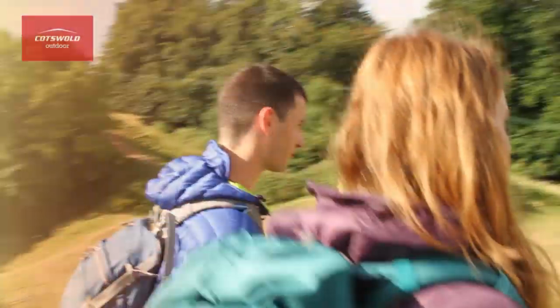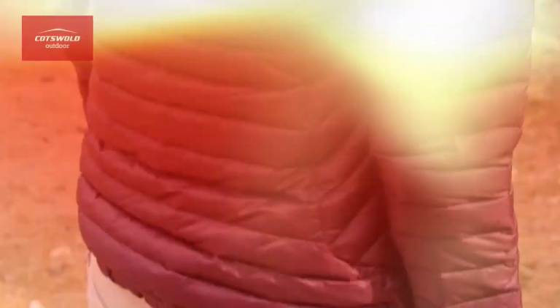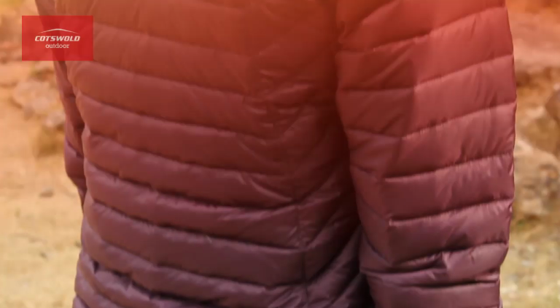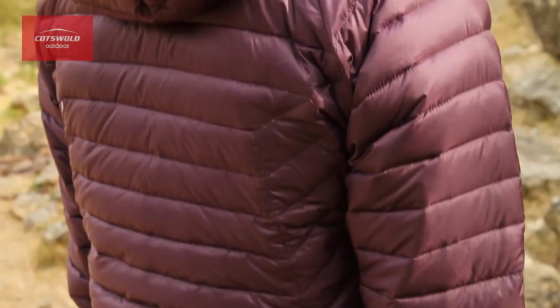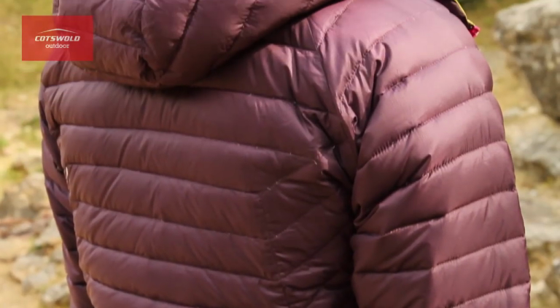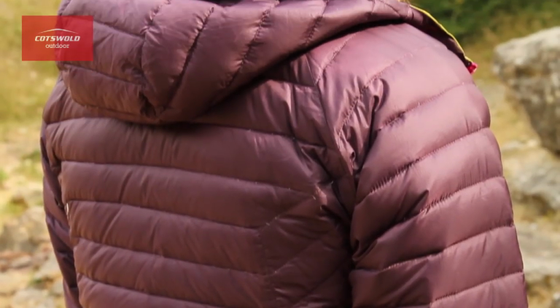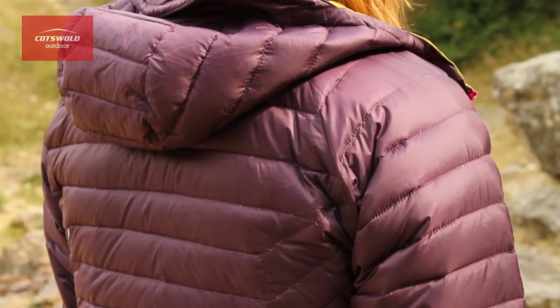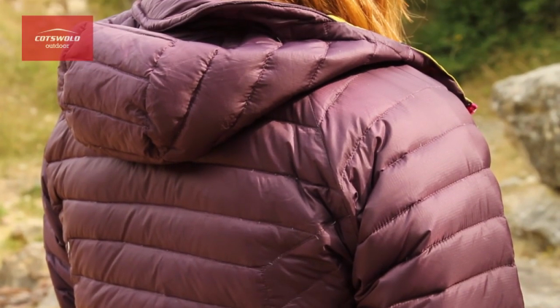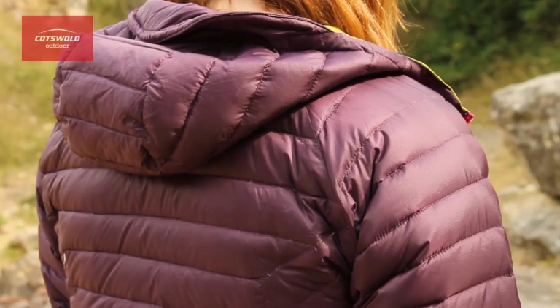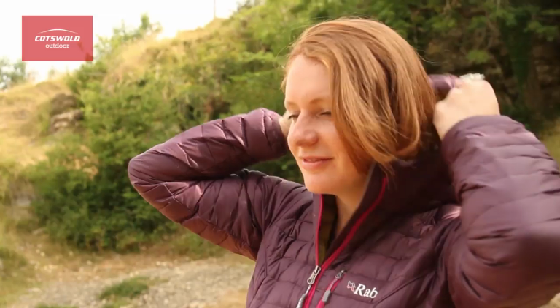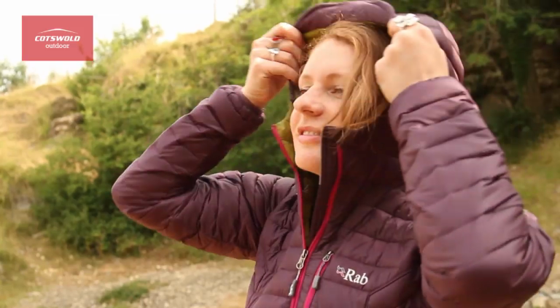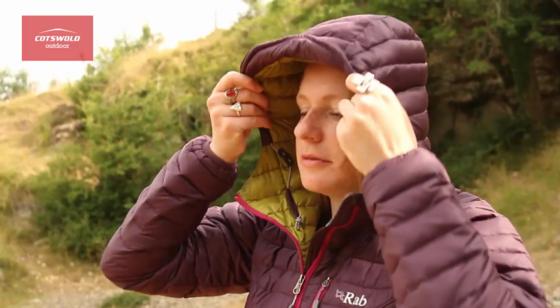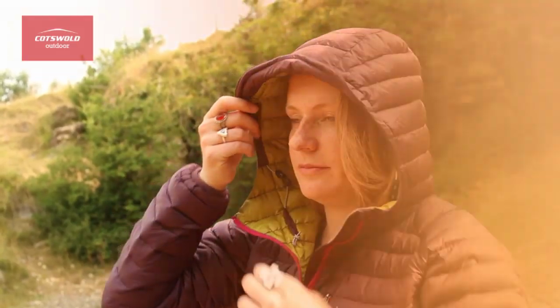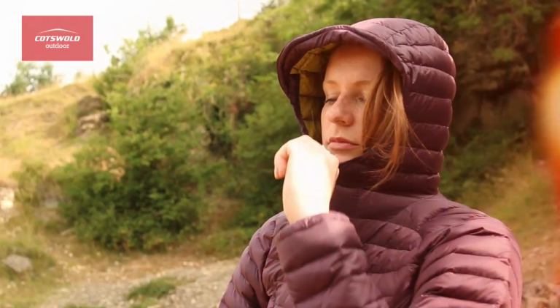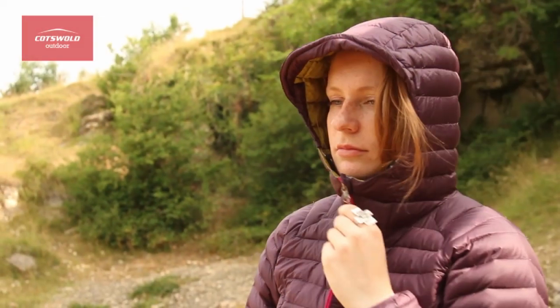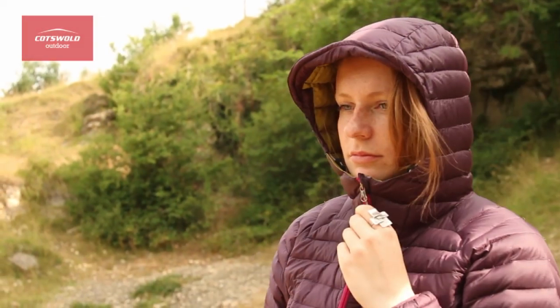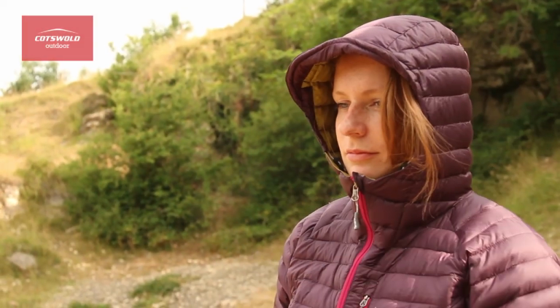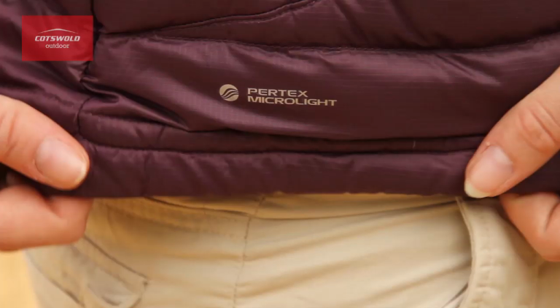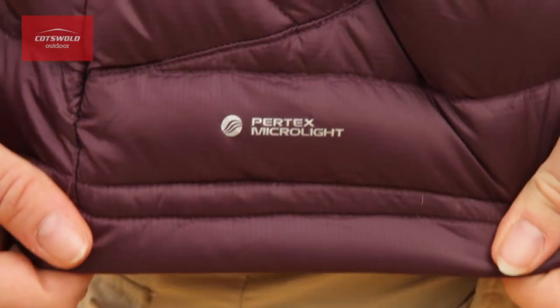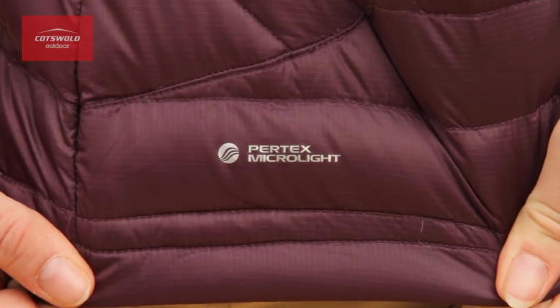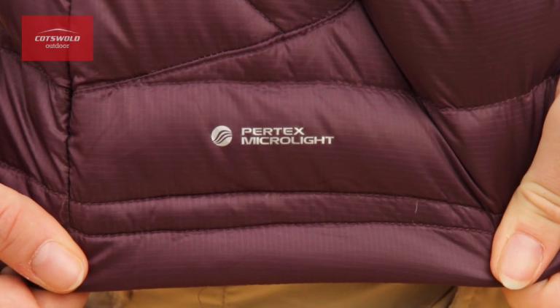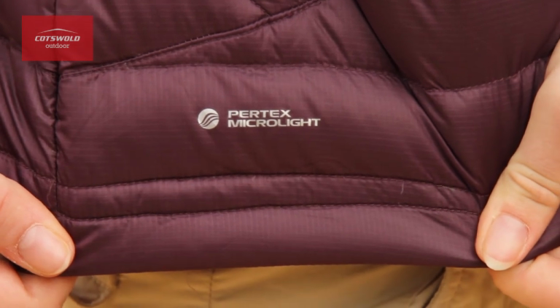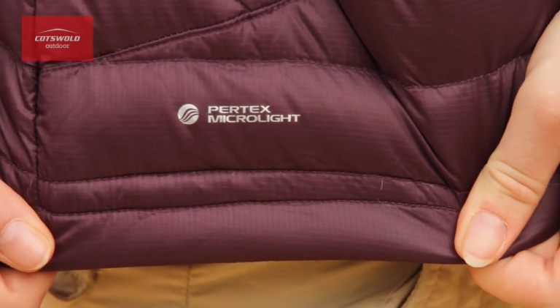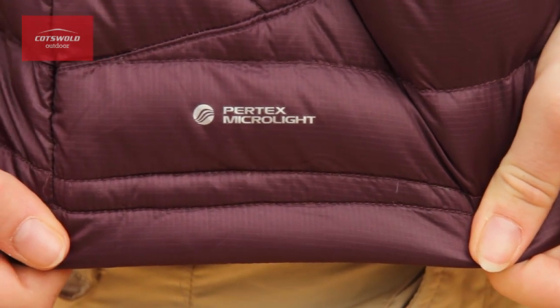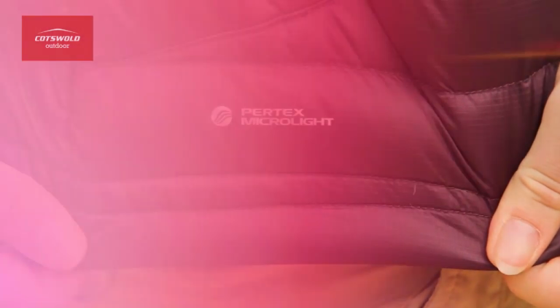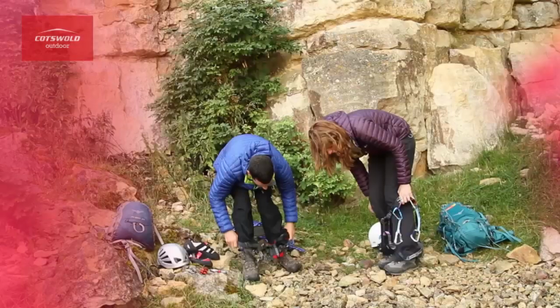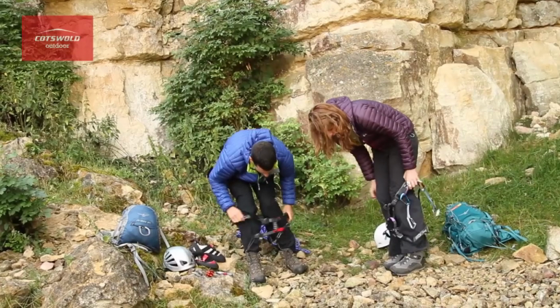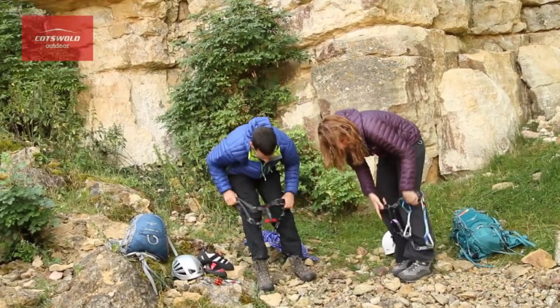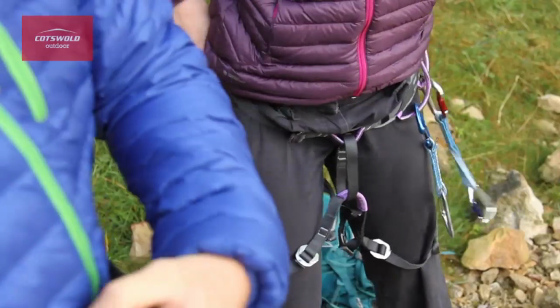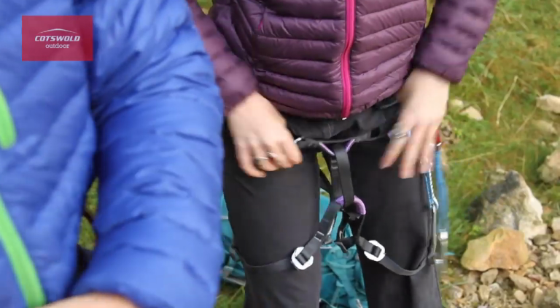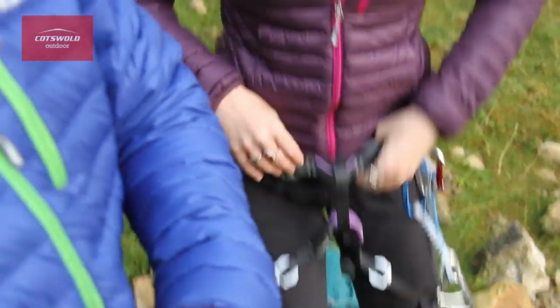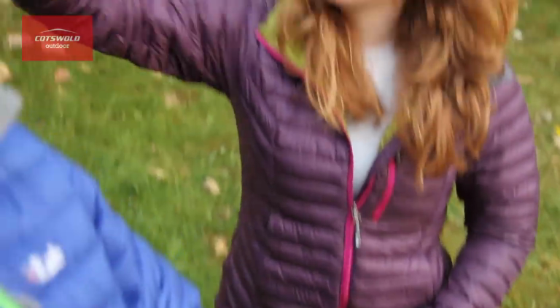The Microlite Alpine has a downfilled hood to keep your head nice and toasty and the wired peak offers extra protection against the elements. The Pertex Microlite outer shell makes this jacket more durable and windproof while keeping the size and weight down.